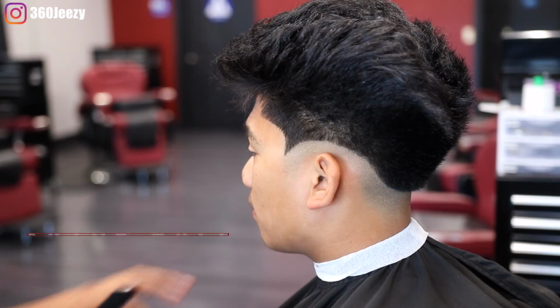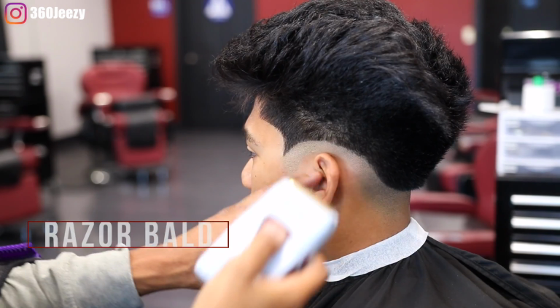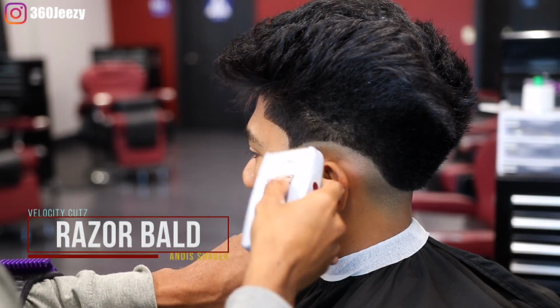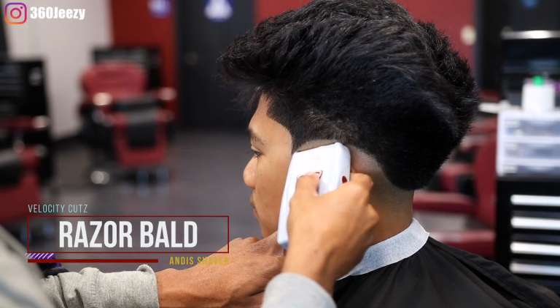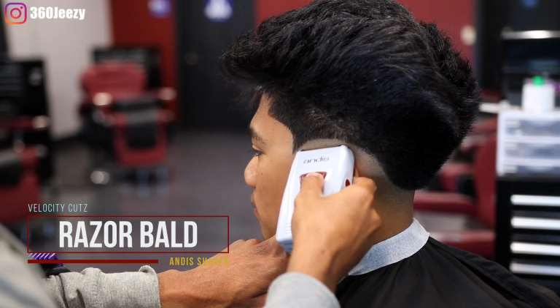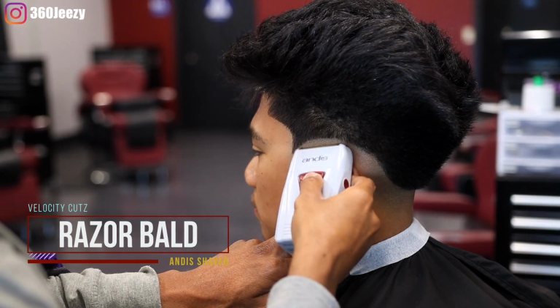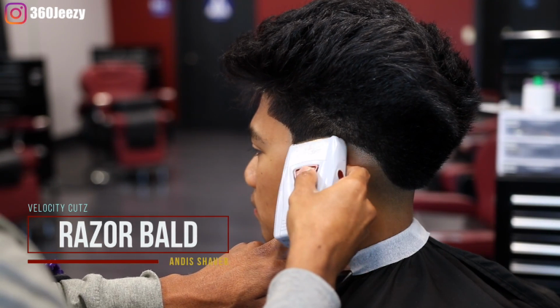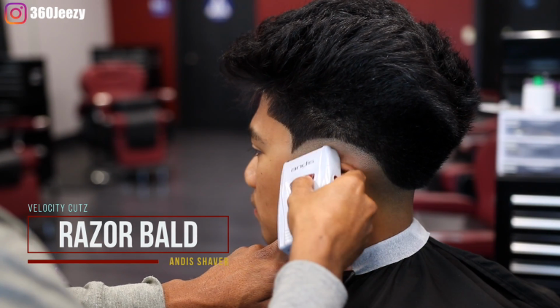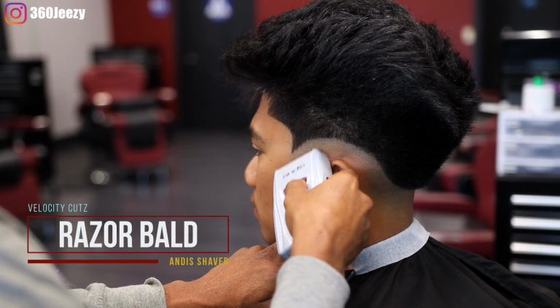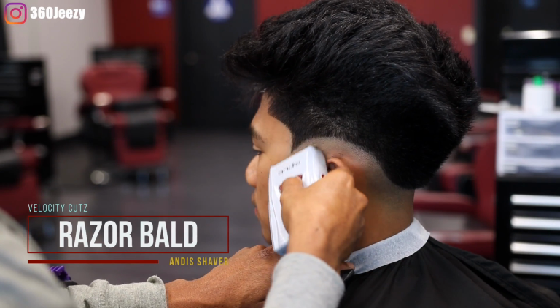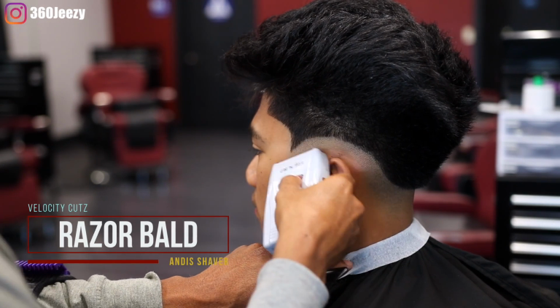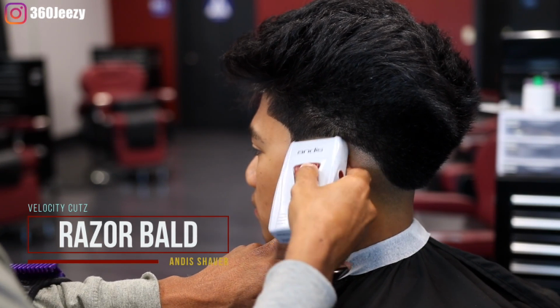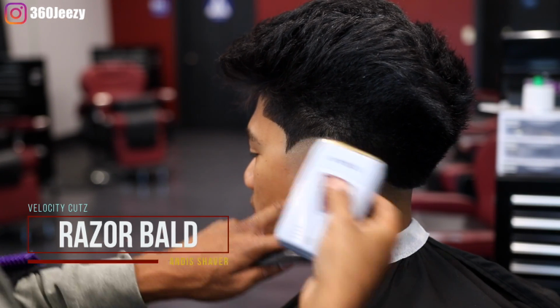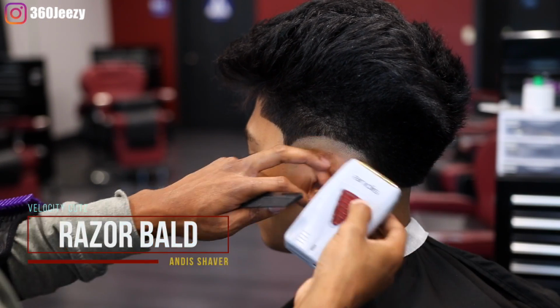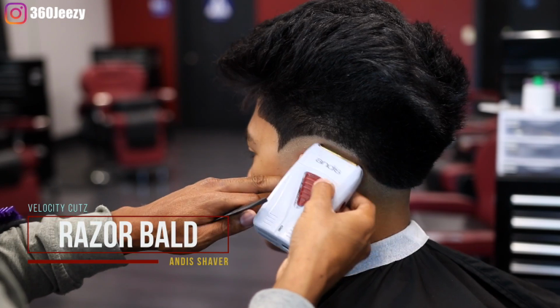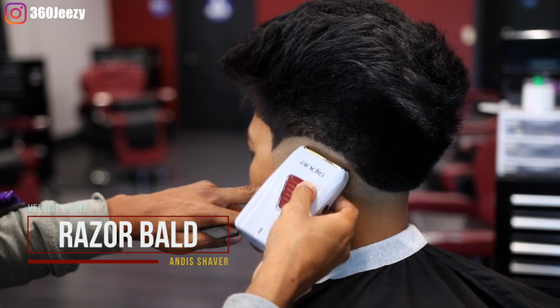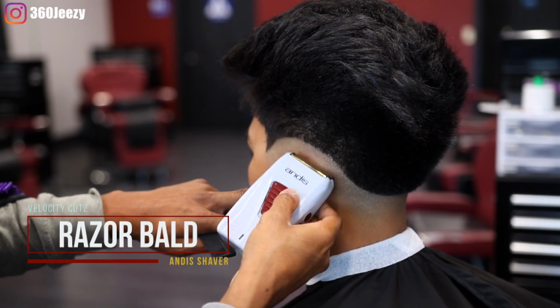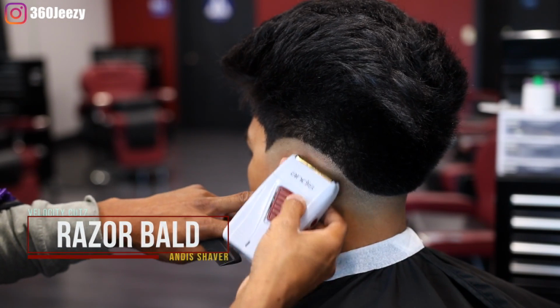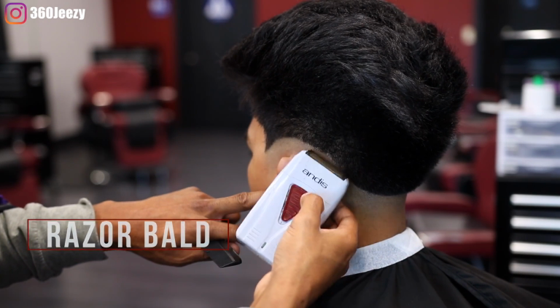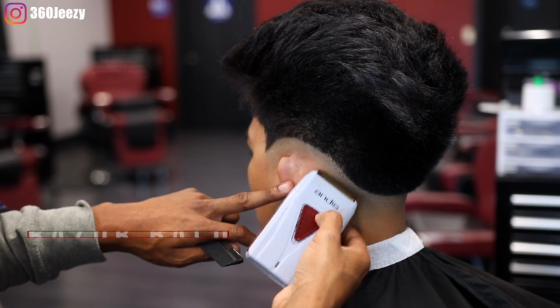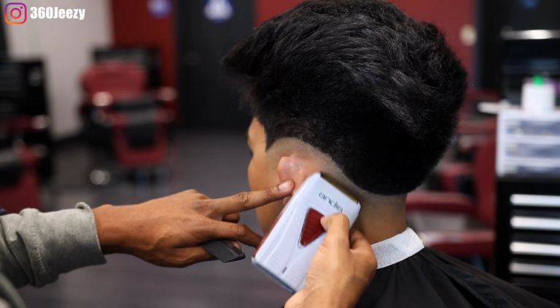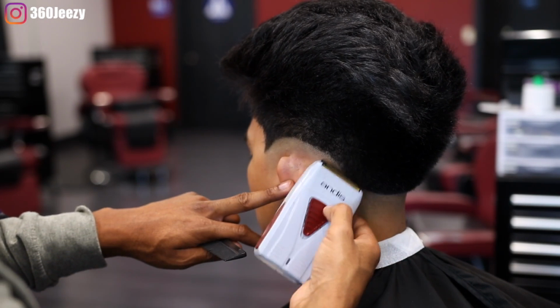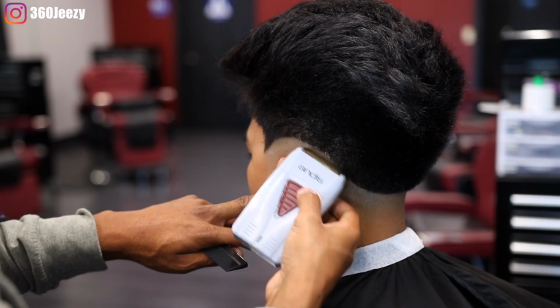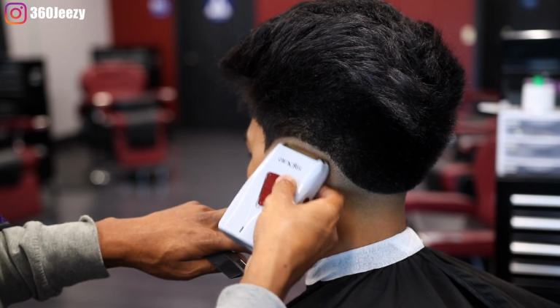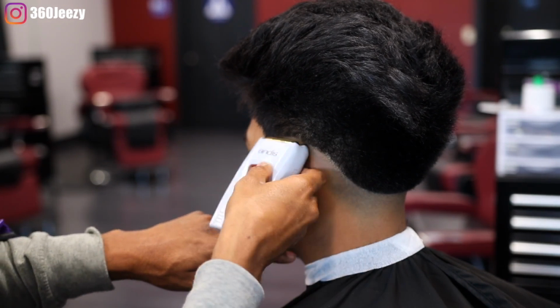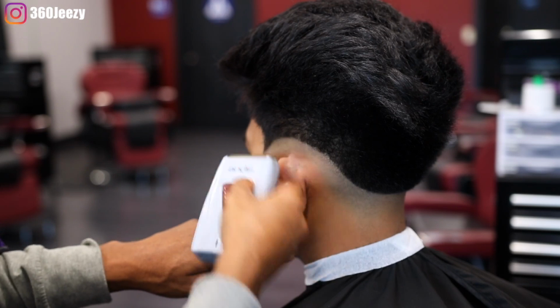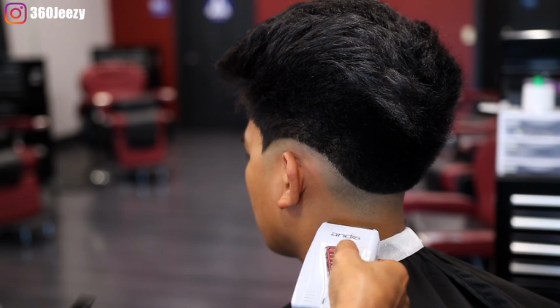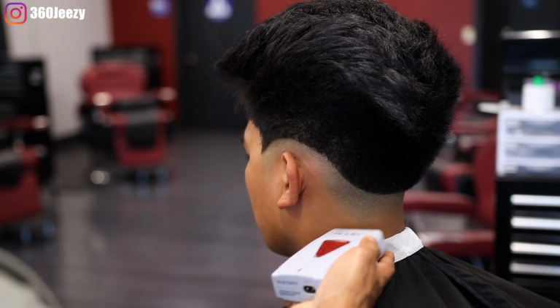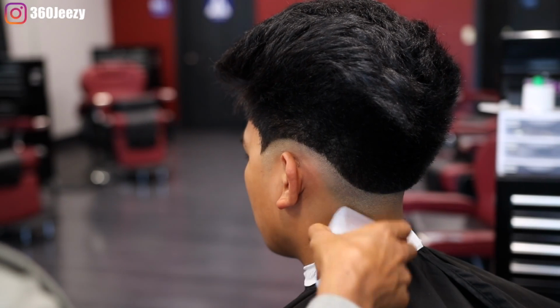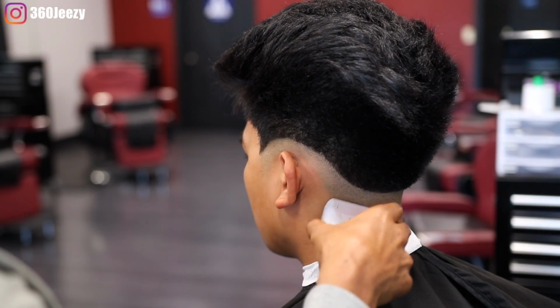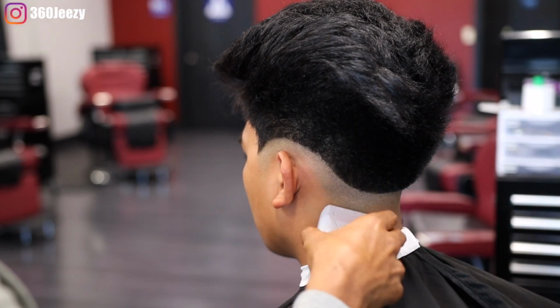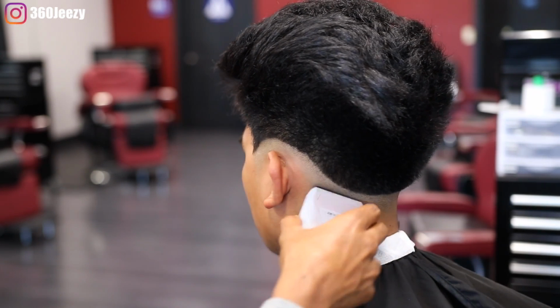Using my ND shavers, I'm going to create another transition — basically another bald transition. This is the razor bald. This makes your blend even that much more crisp.